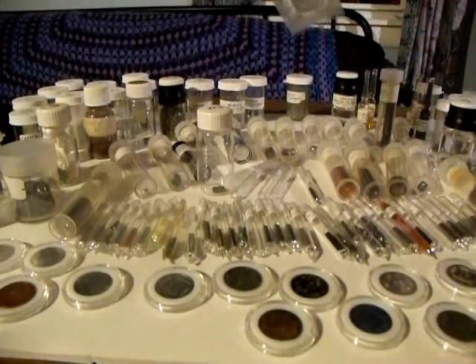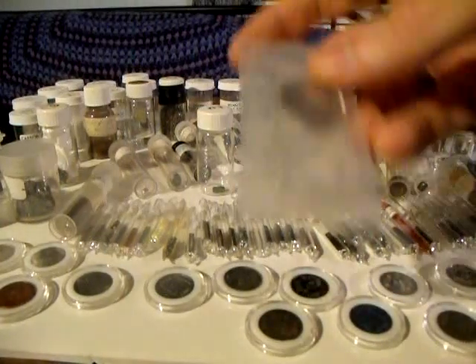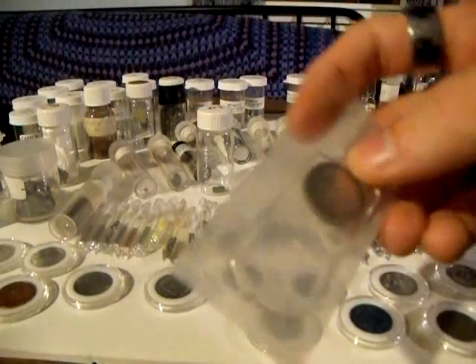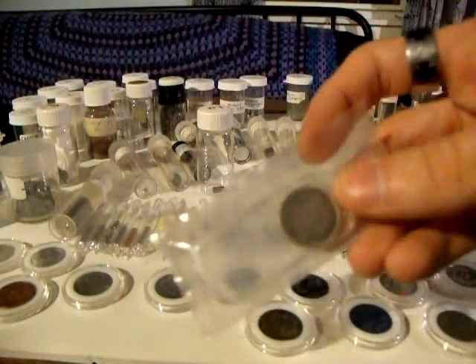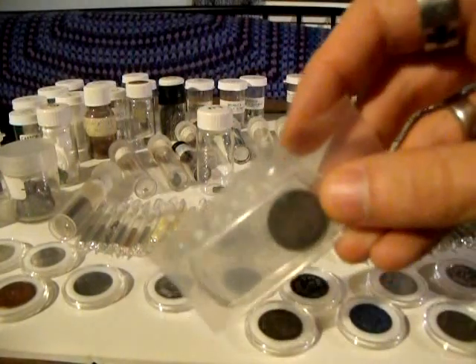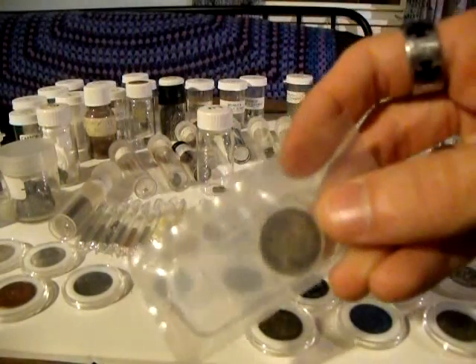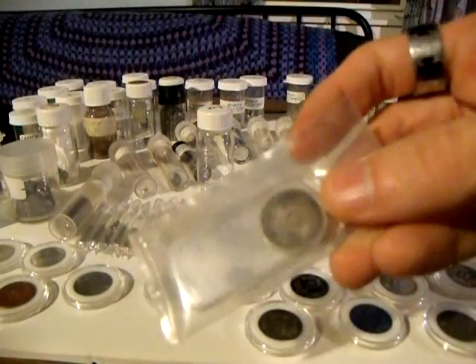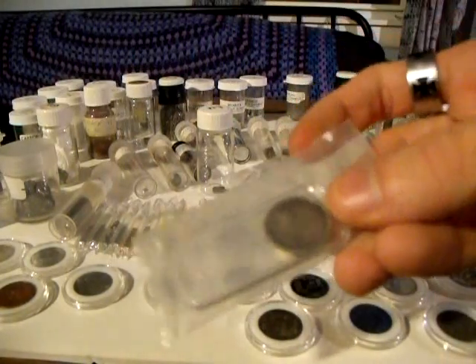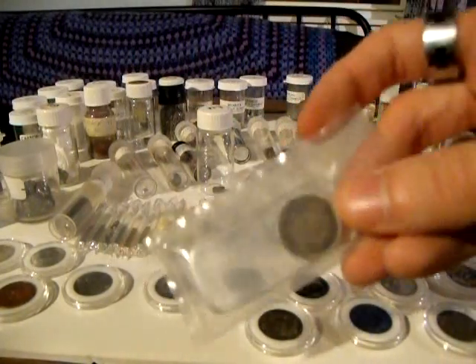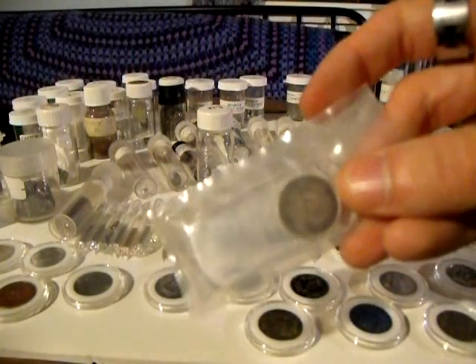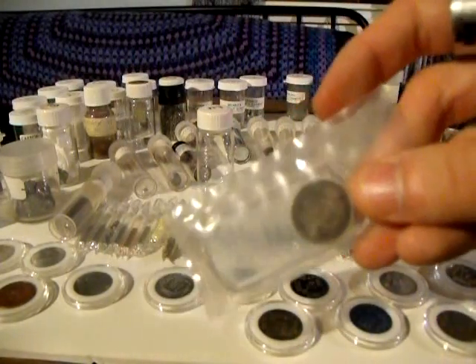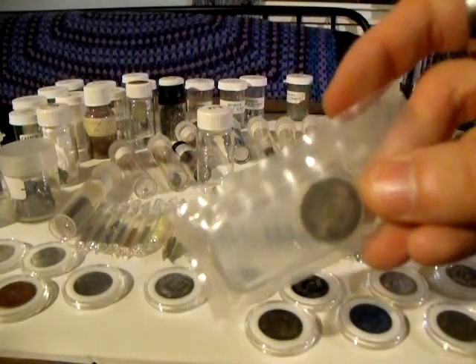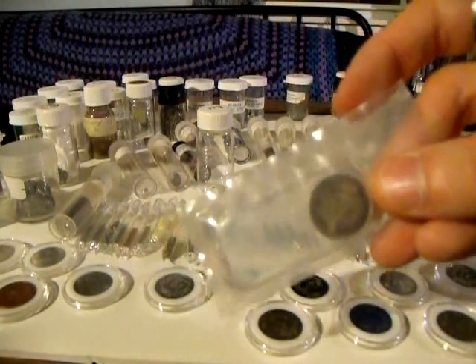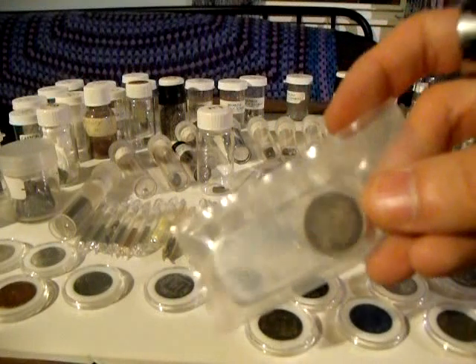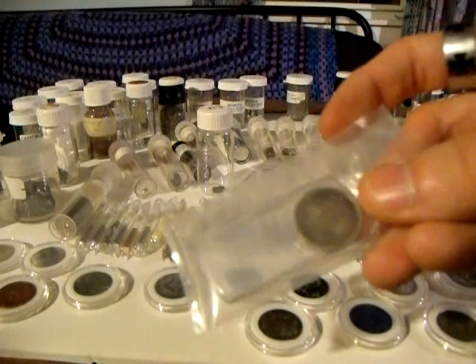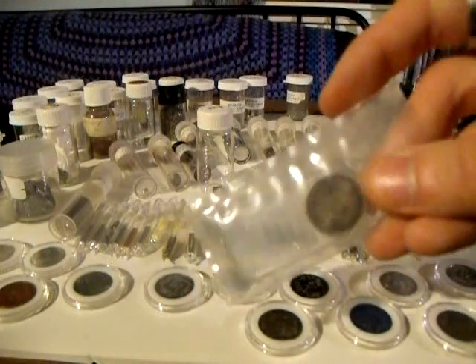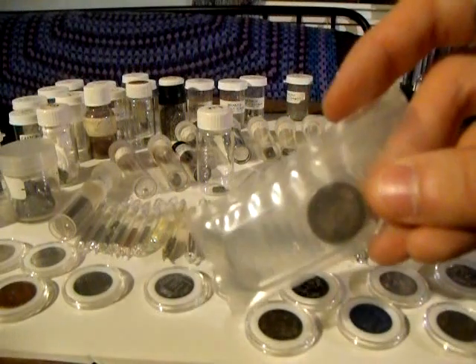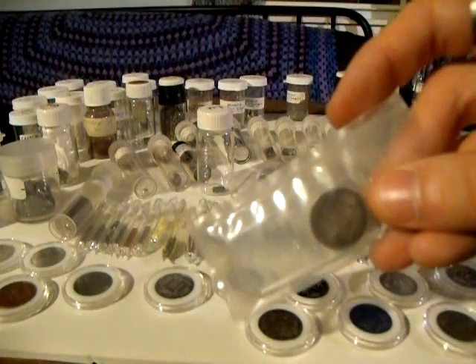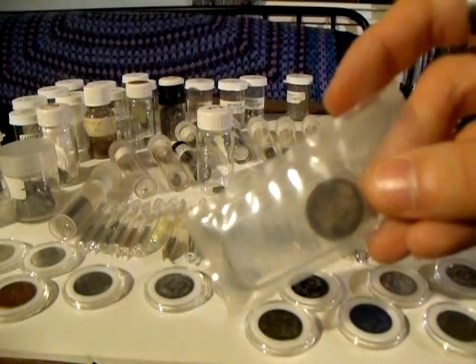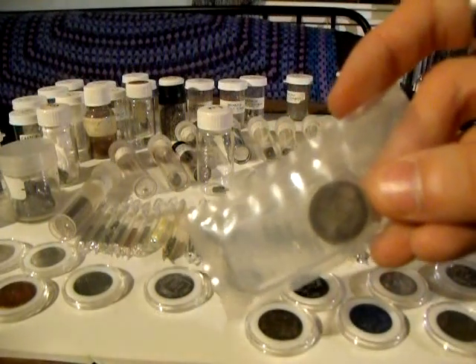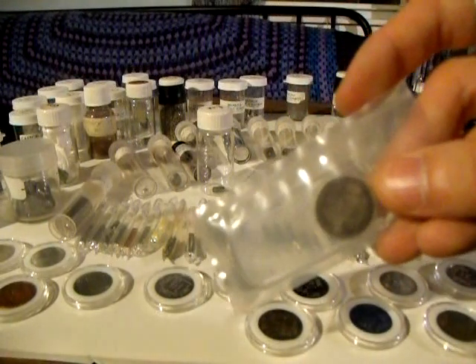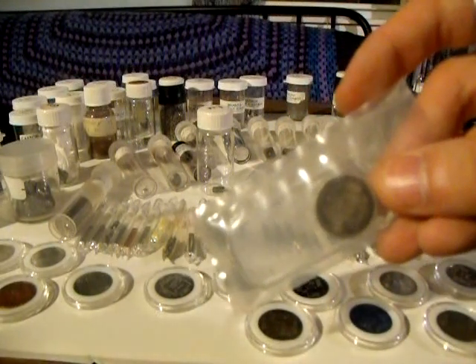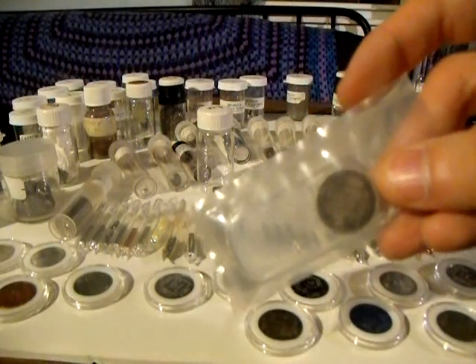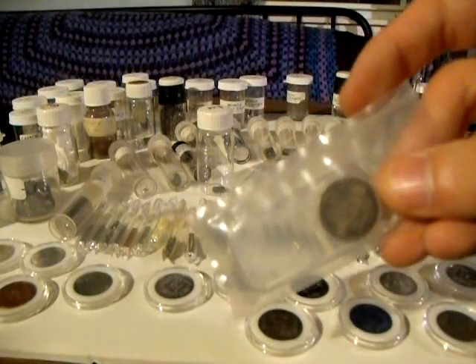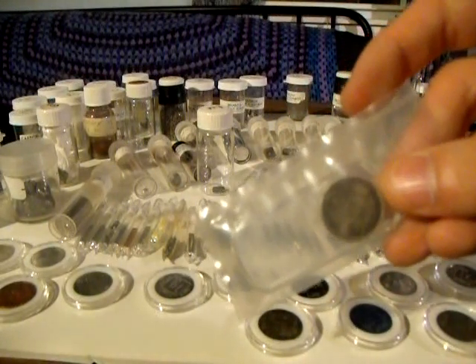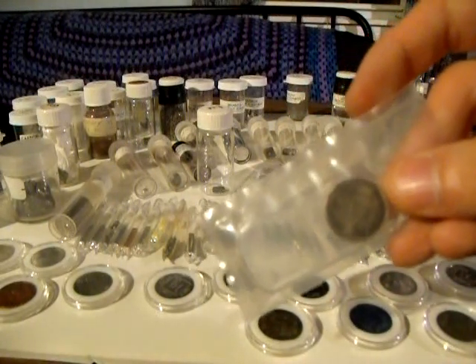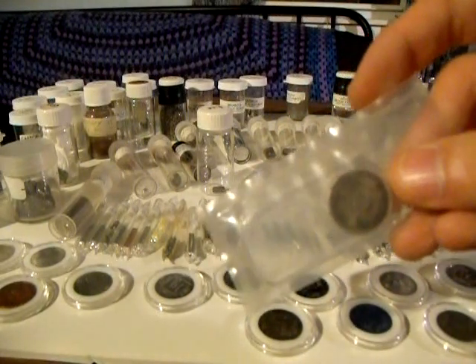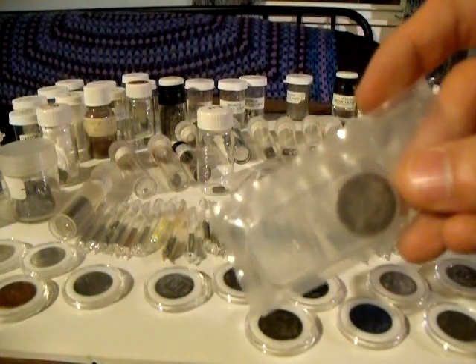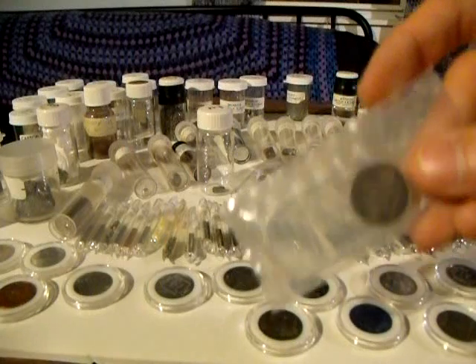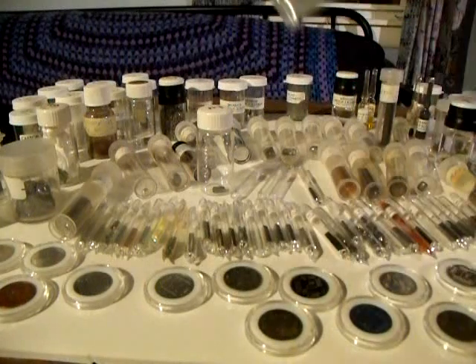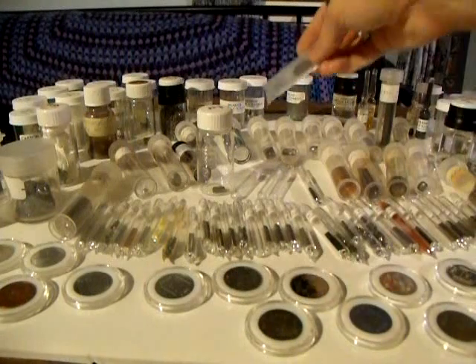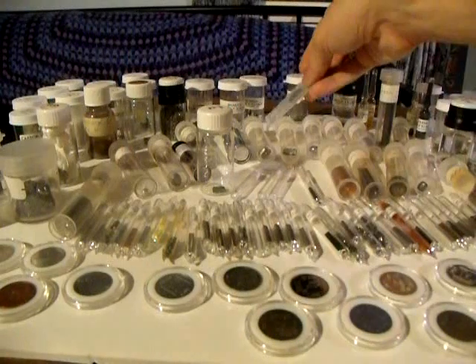This is actually a coin made out of calcium, protected in a glass vial. Who would have thought you could ever make a coin out of calcium? But you can.